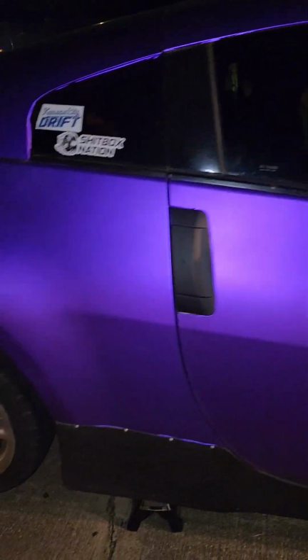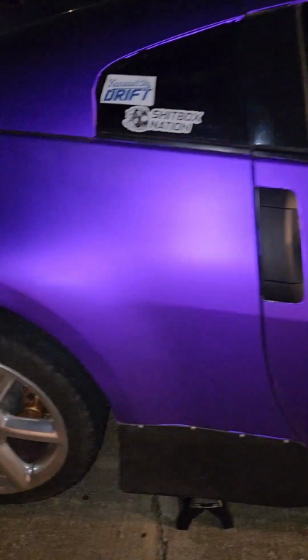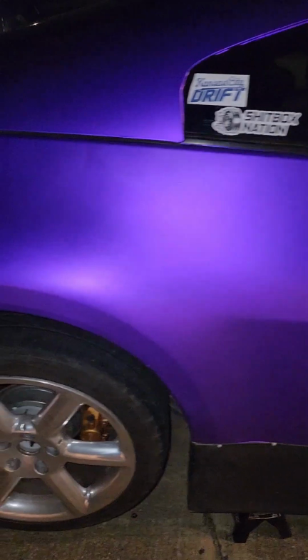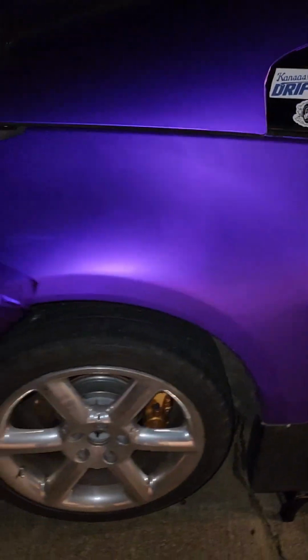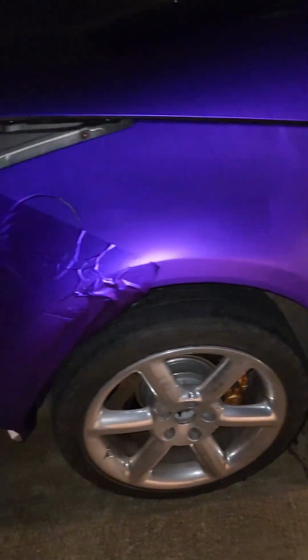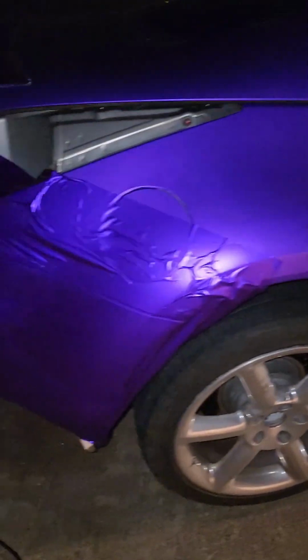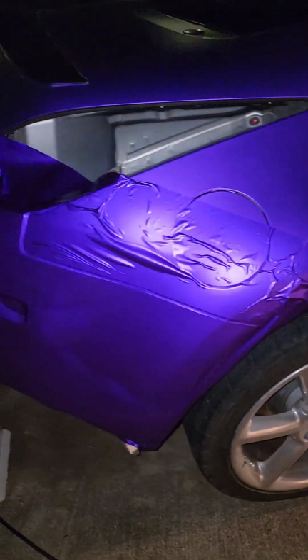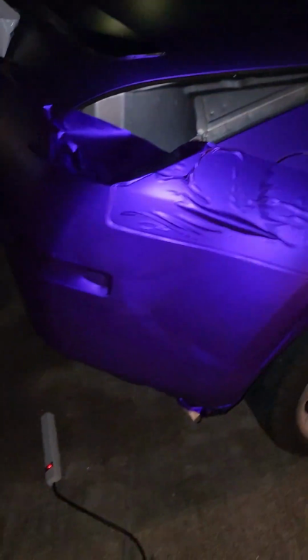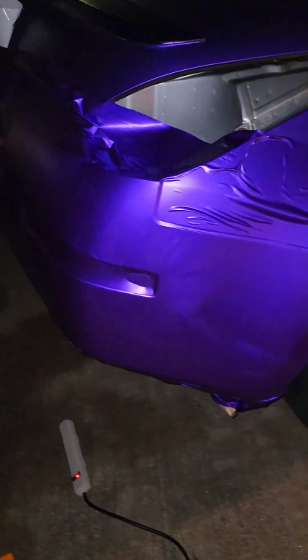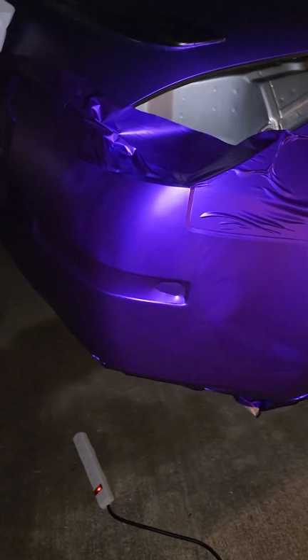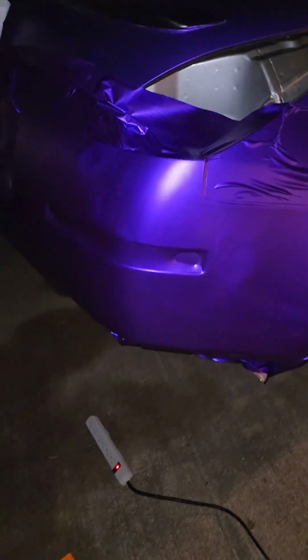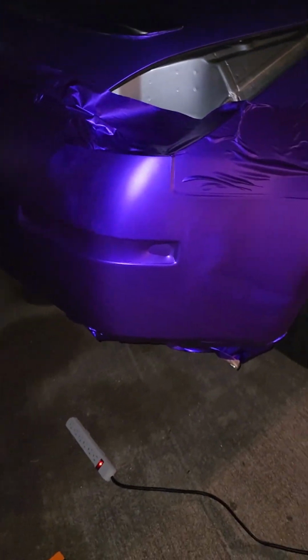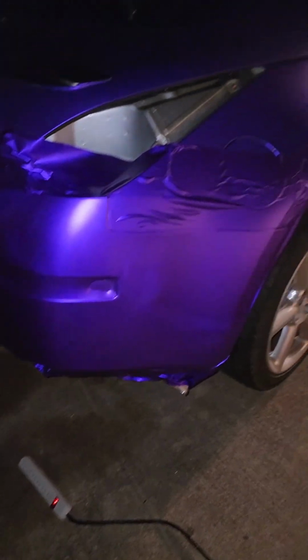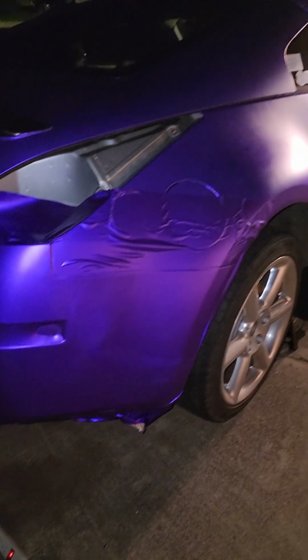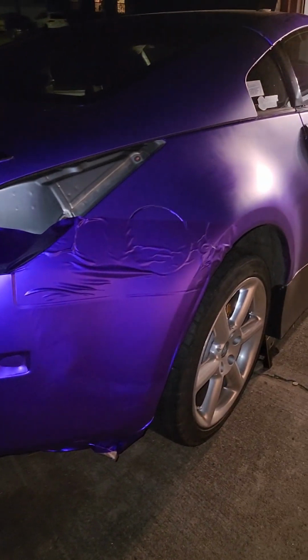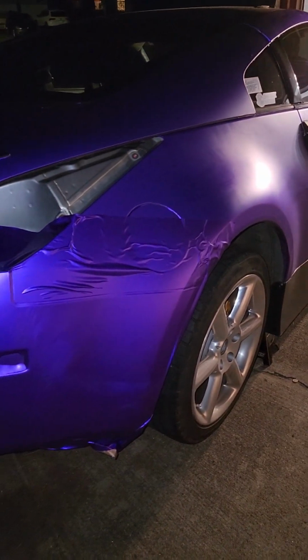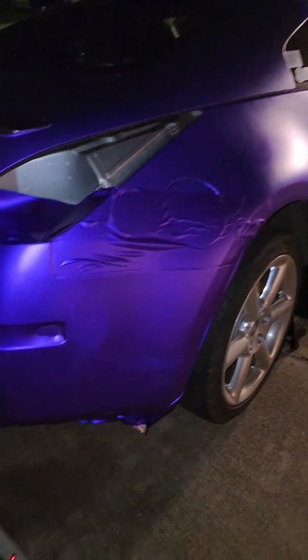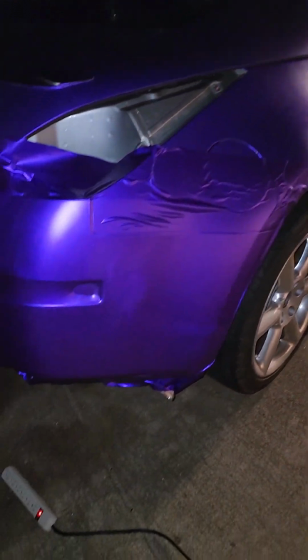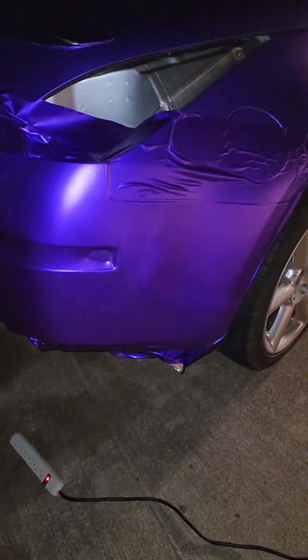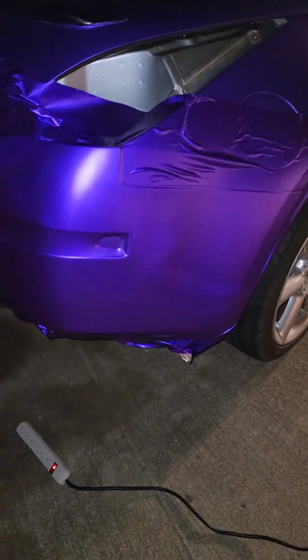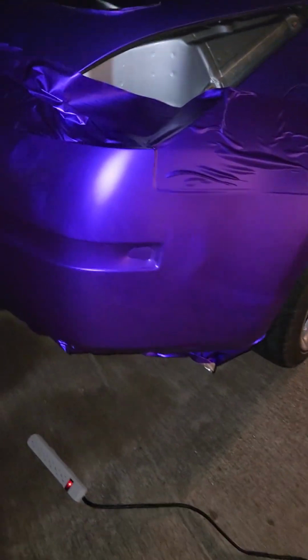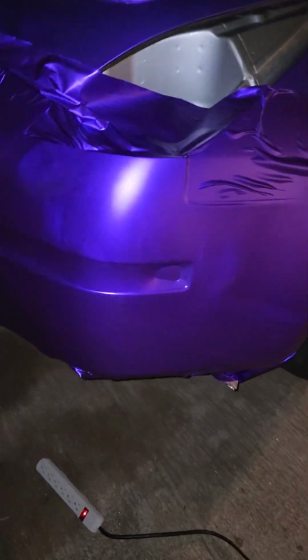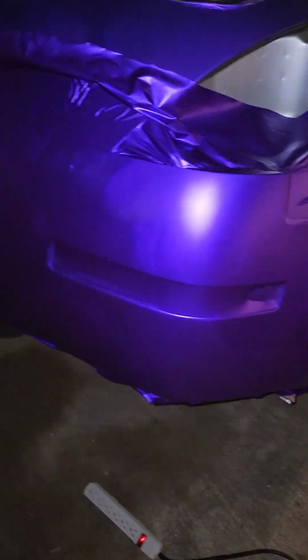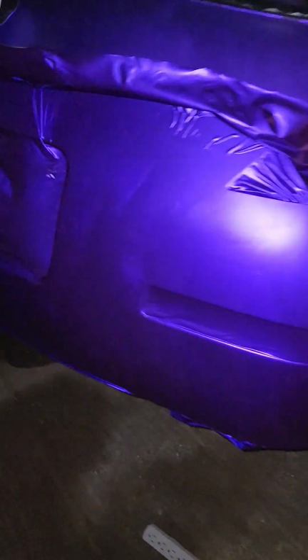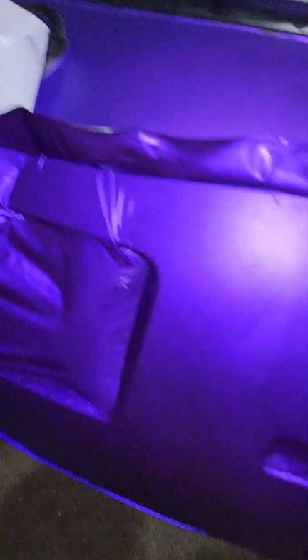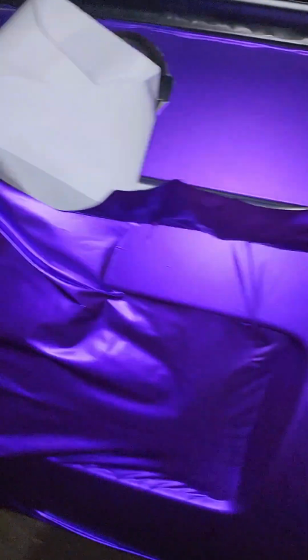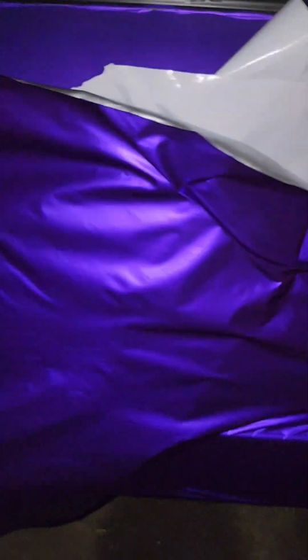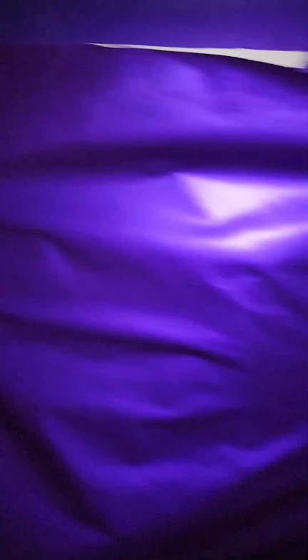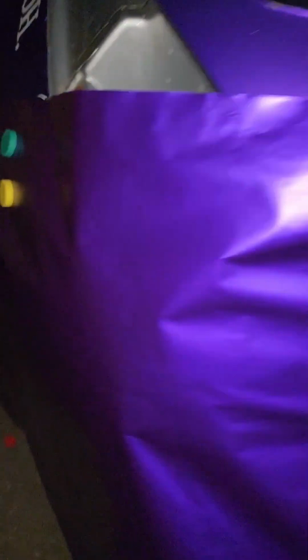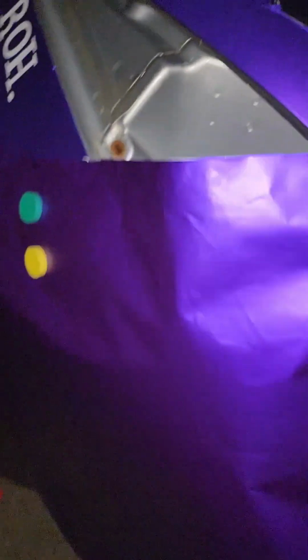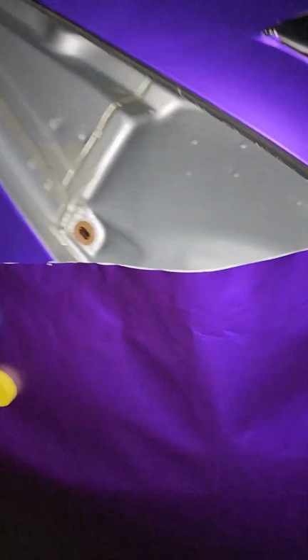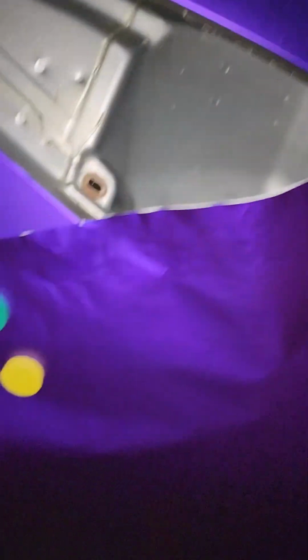If you ask me, she is definitely coming together. No more silver bumper — let's go!